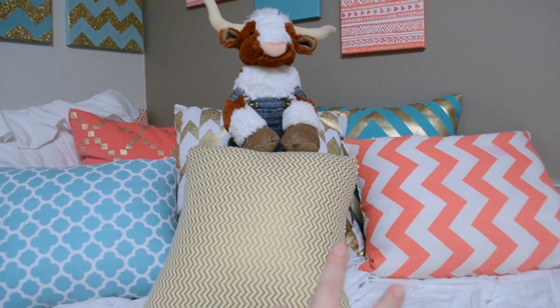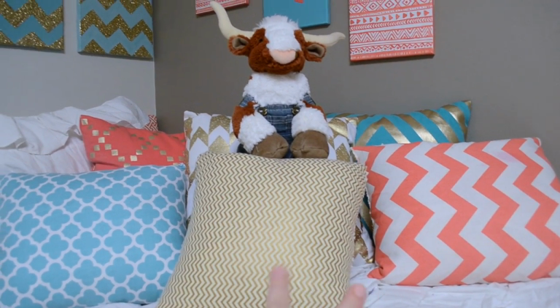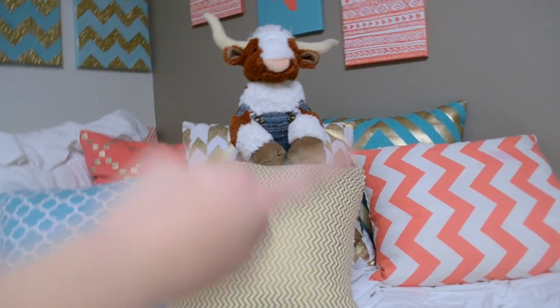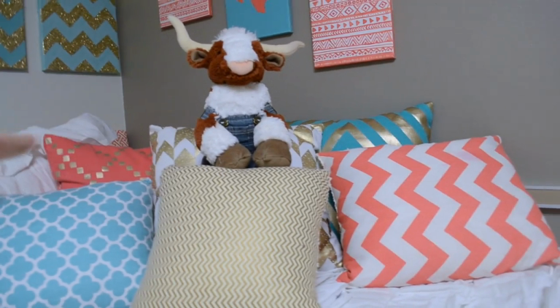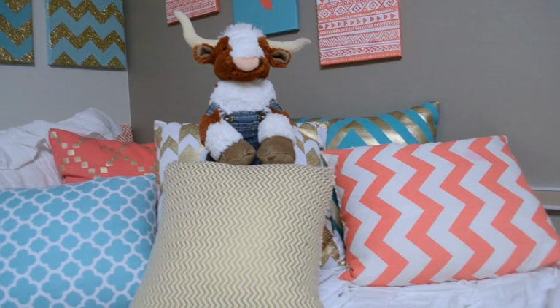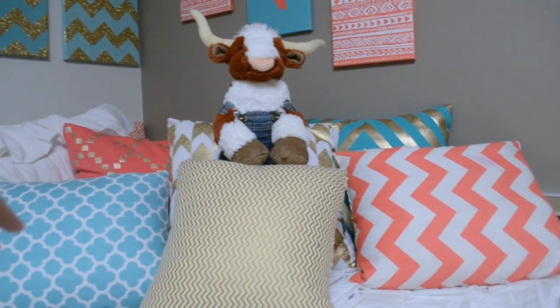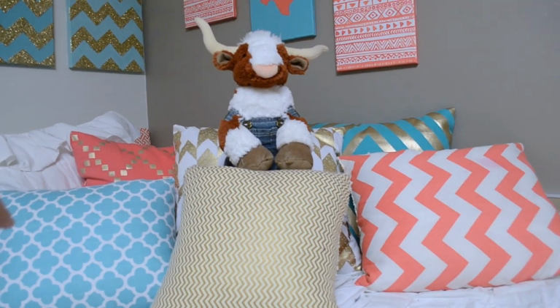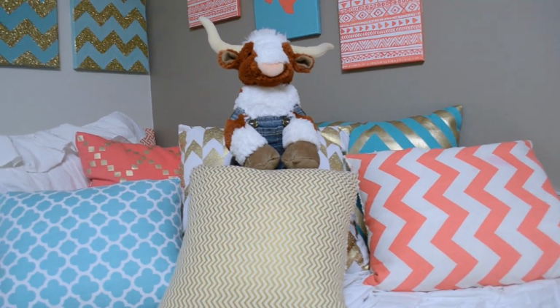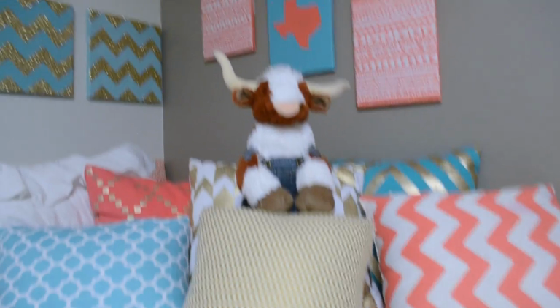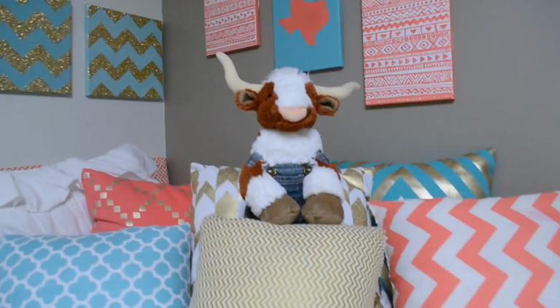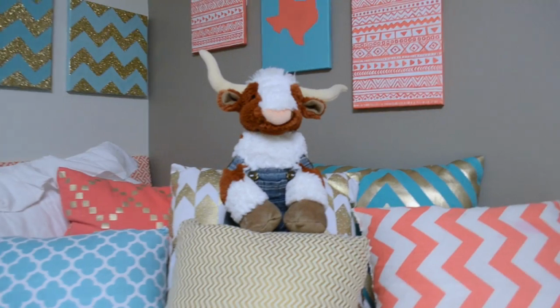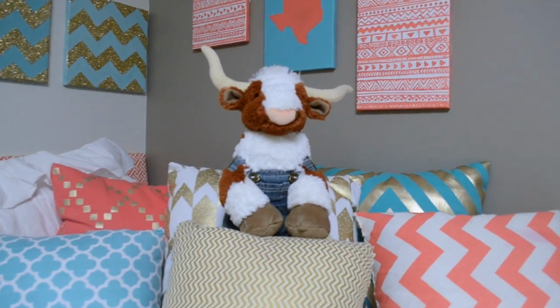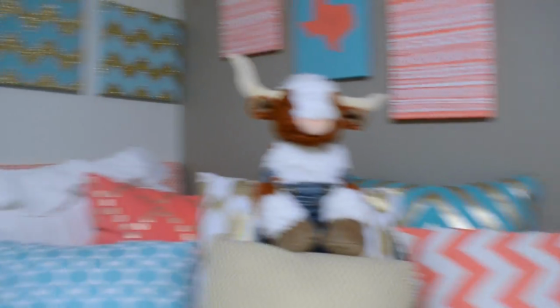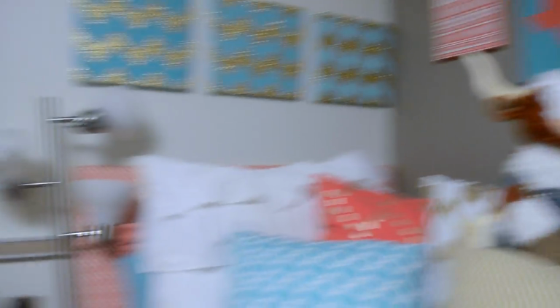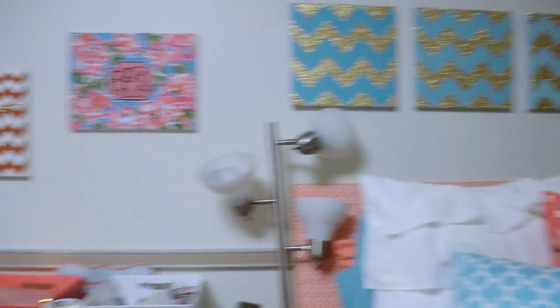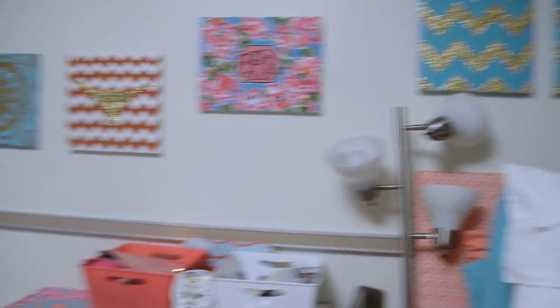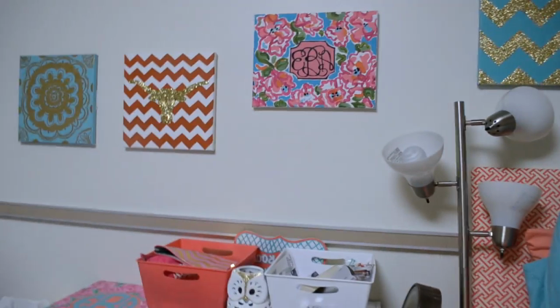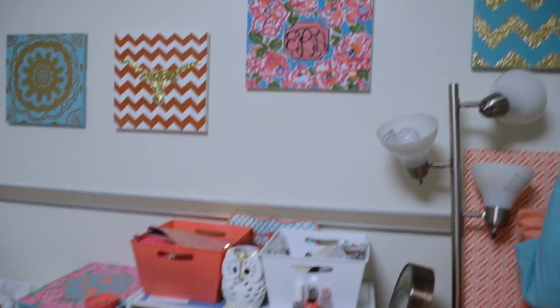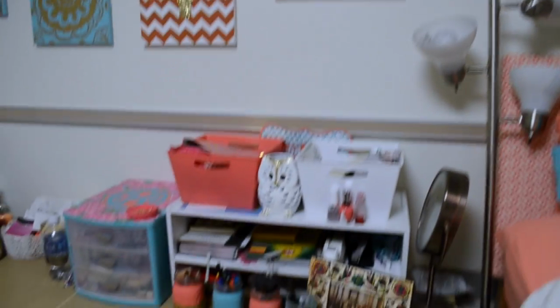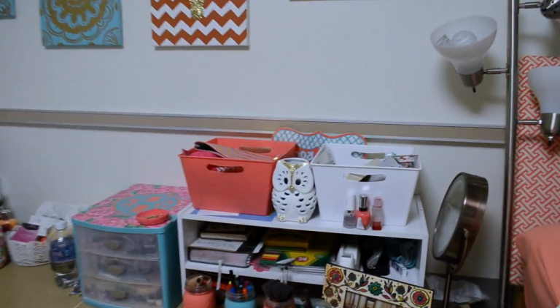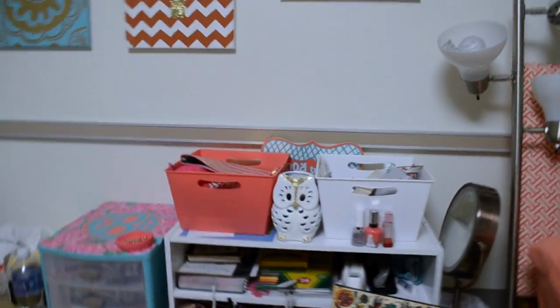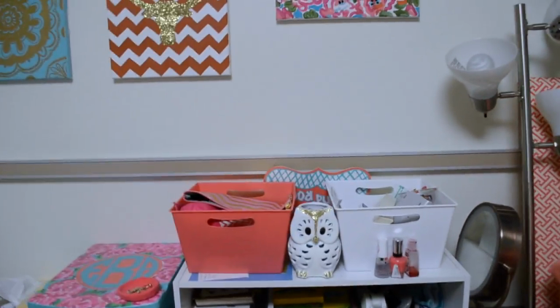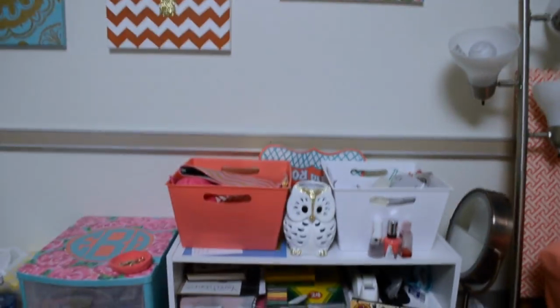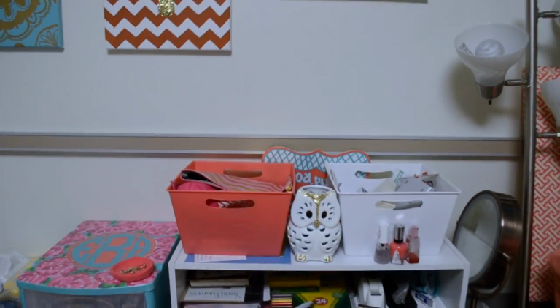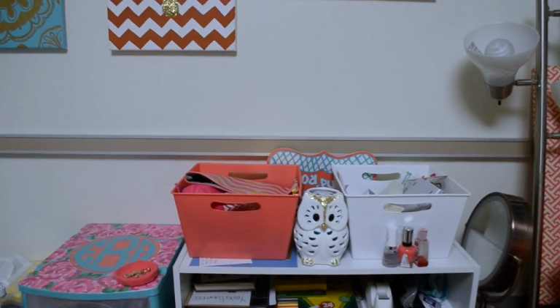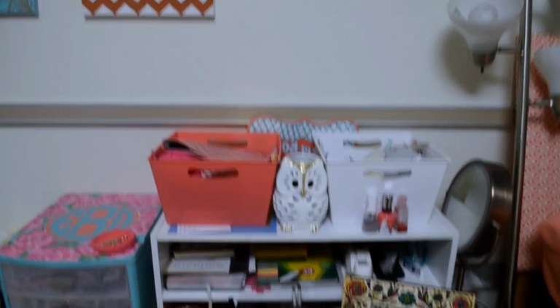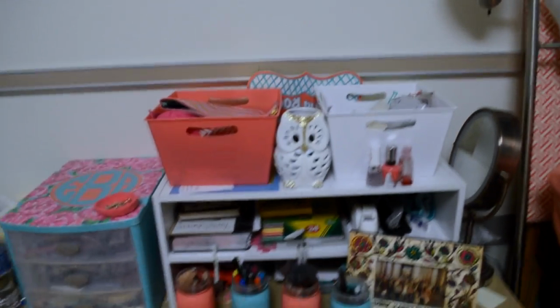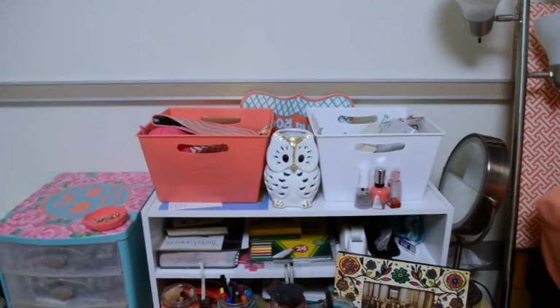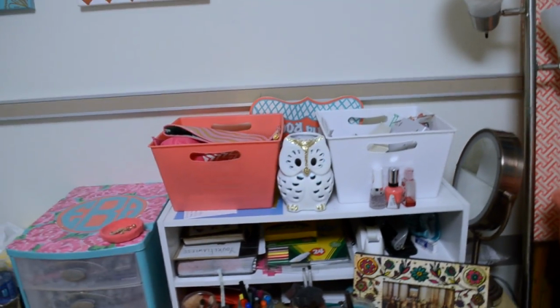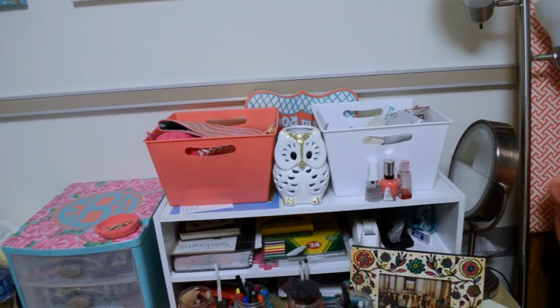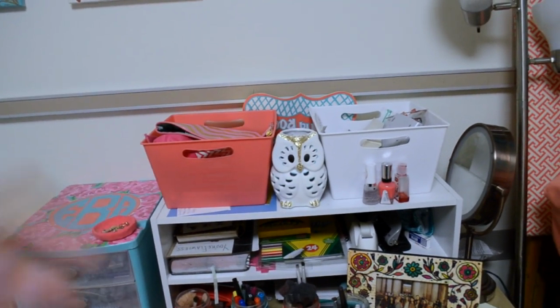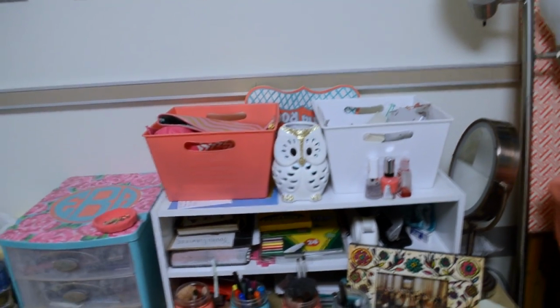Up close, these three front pillows I made, and the back ones I got from Hobby Lobby. There's a little Bevo. Over here we have my desk — I got this idea from Strawberry Electric.